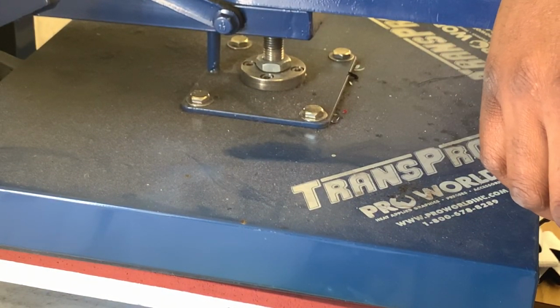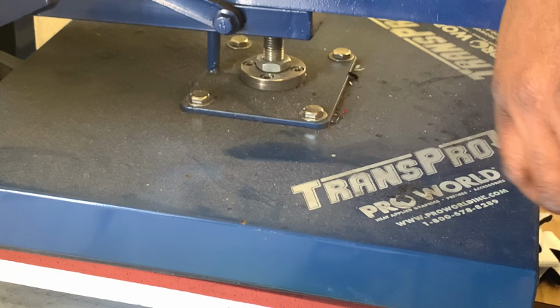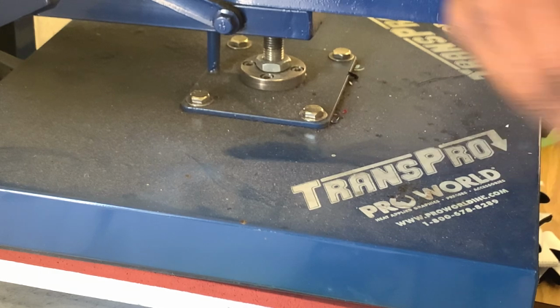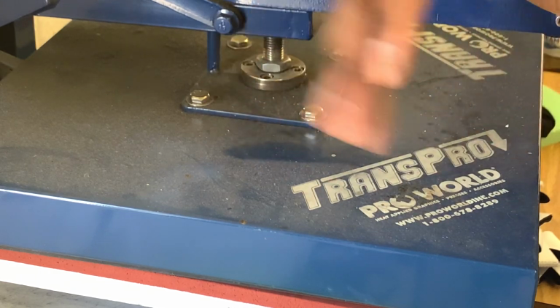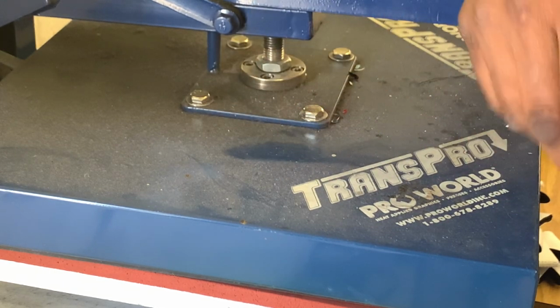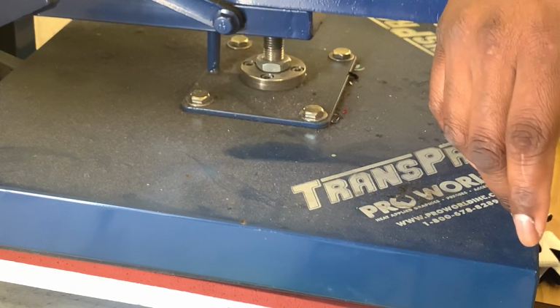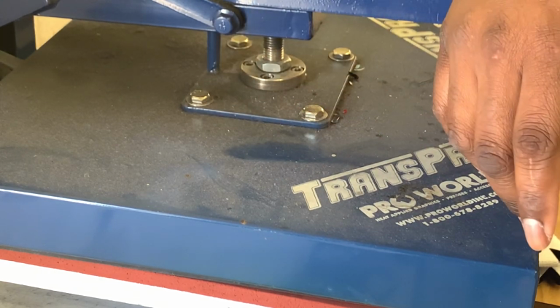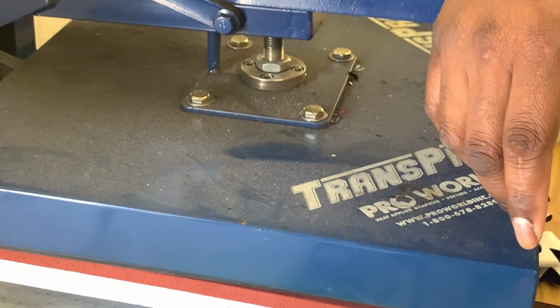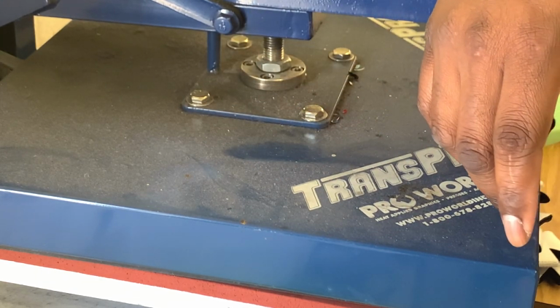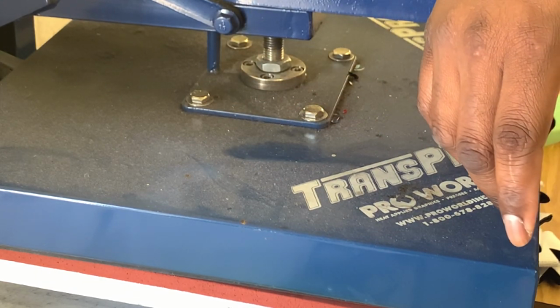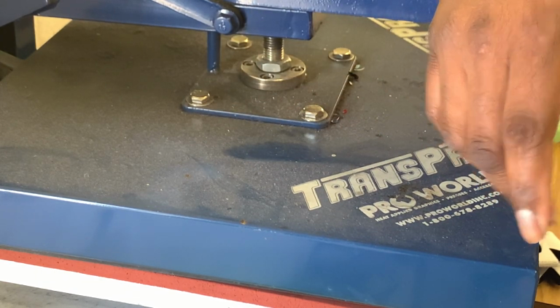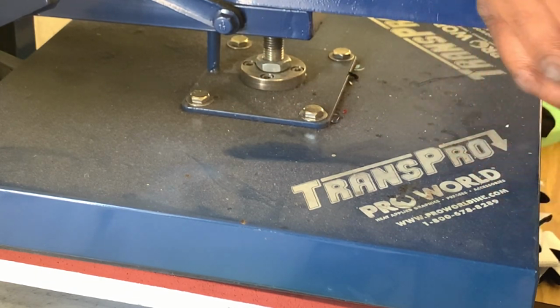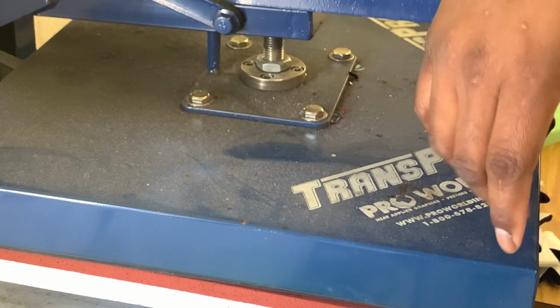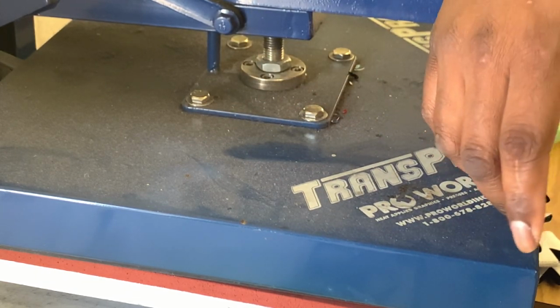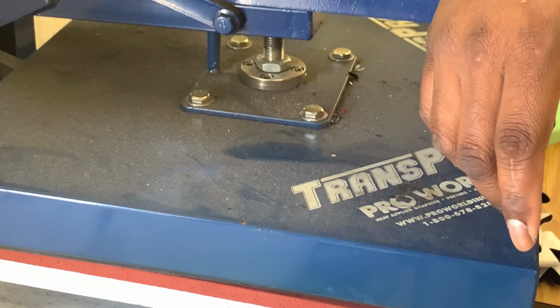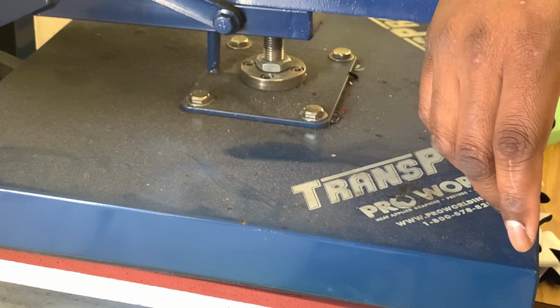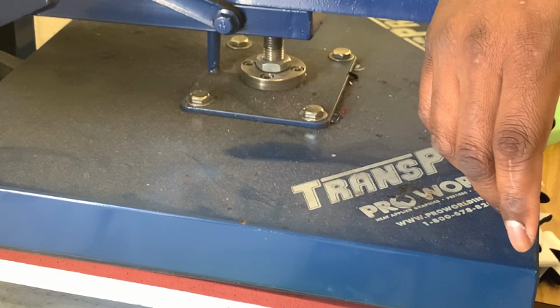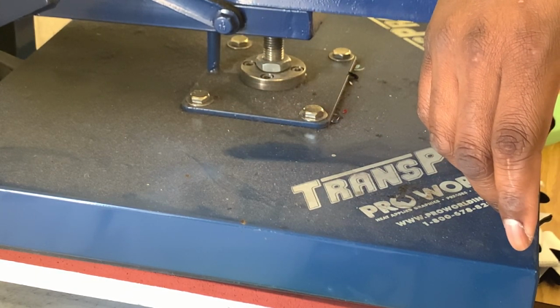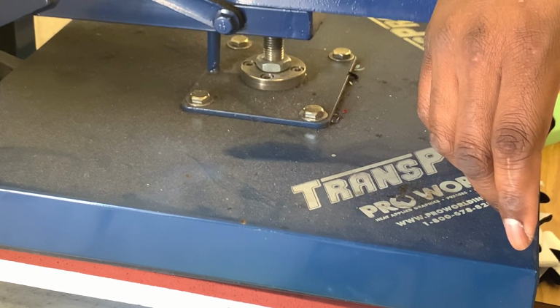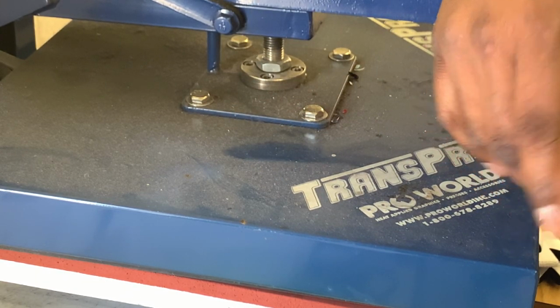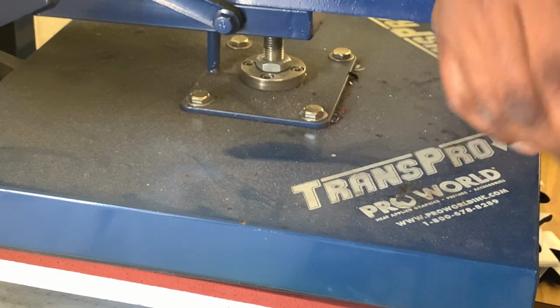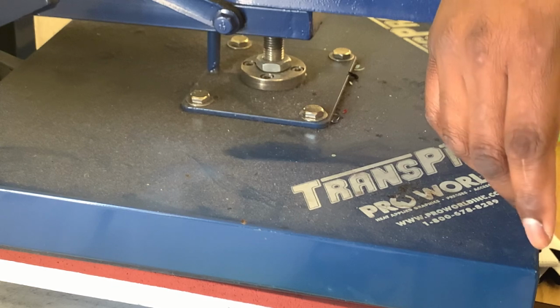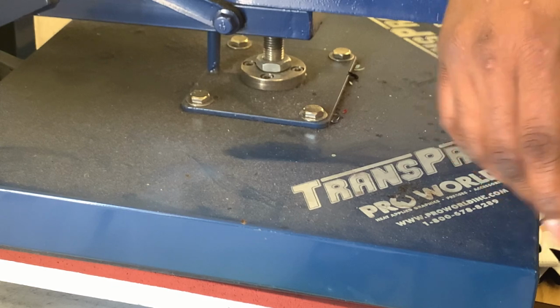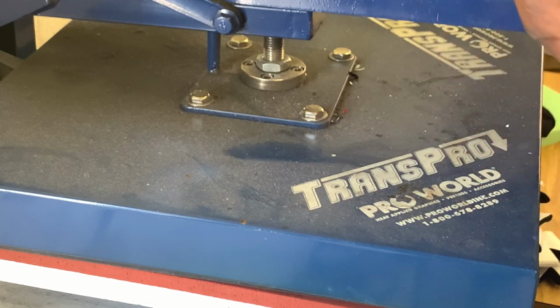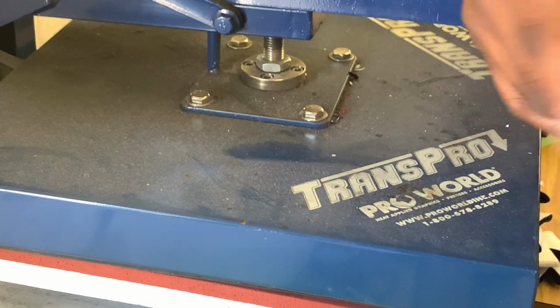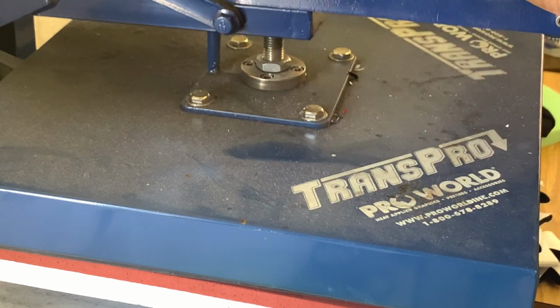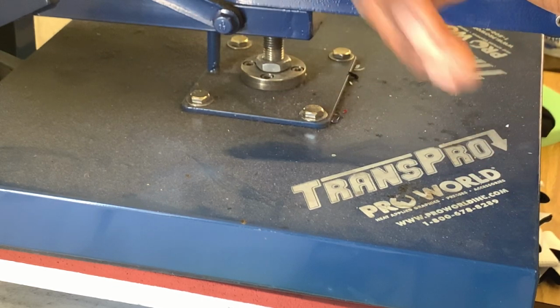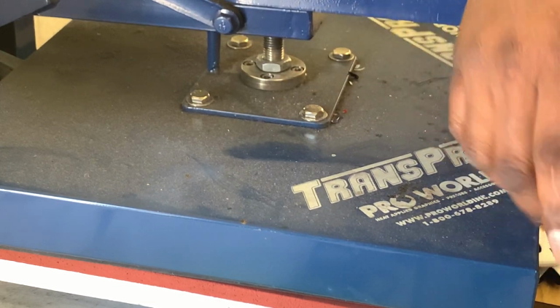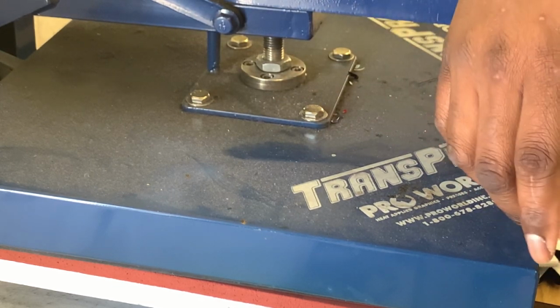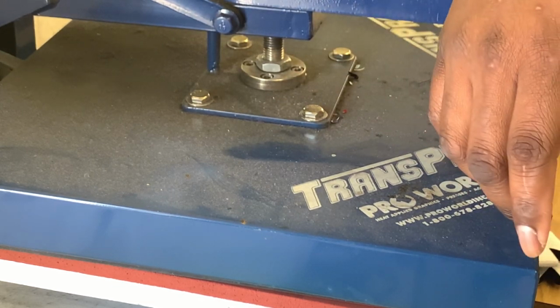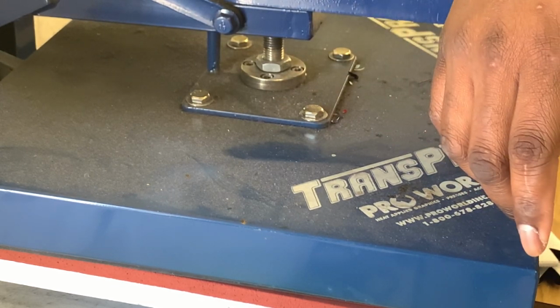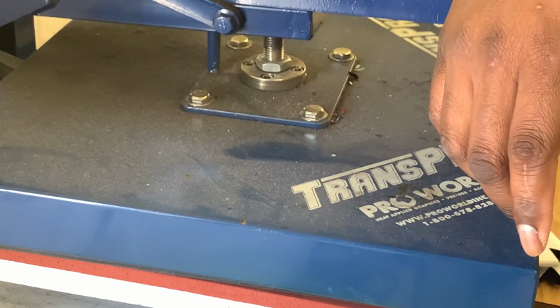Forgive my dirty heat press — I probably should dust it off. Every time I think about it, I start working on the next project and forget about it.